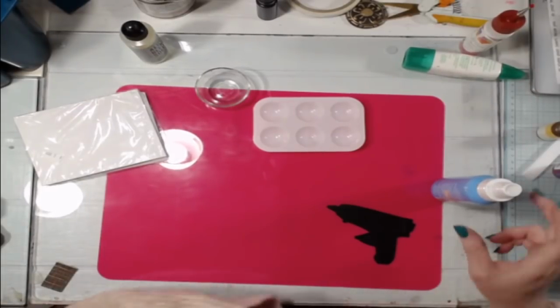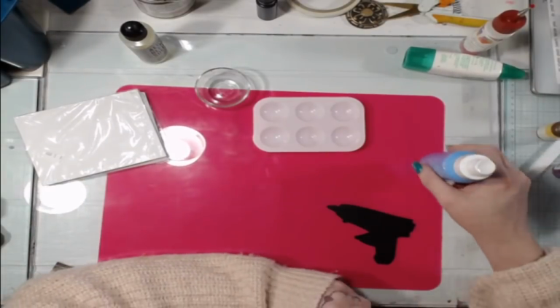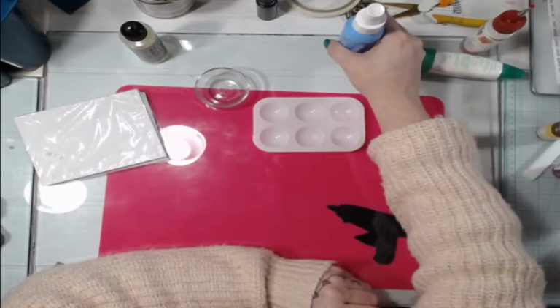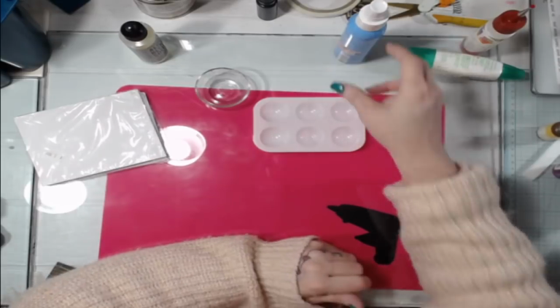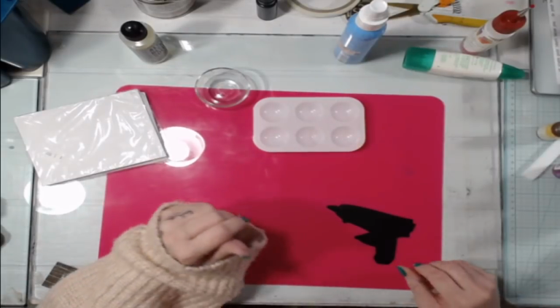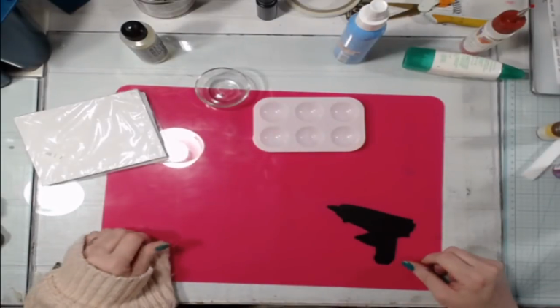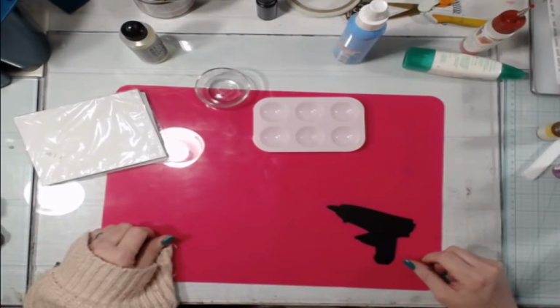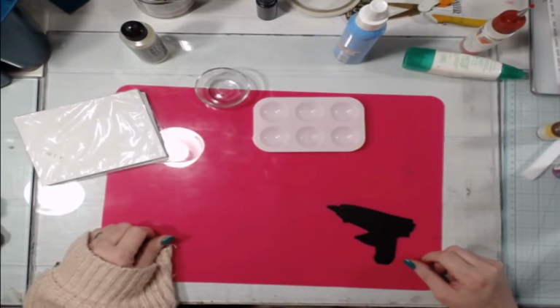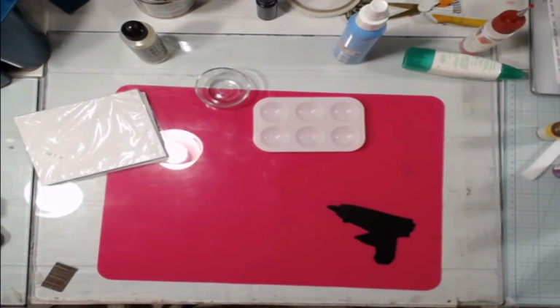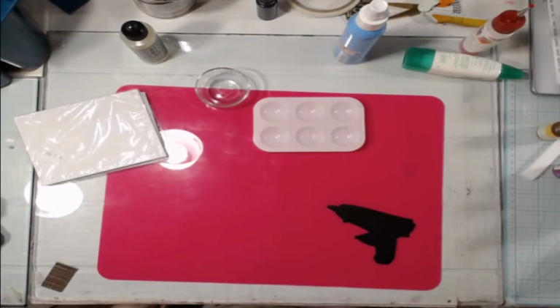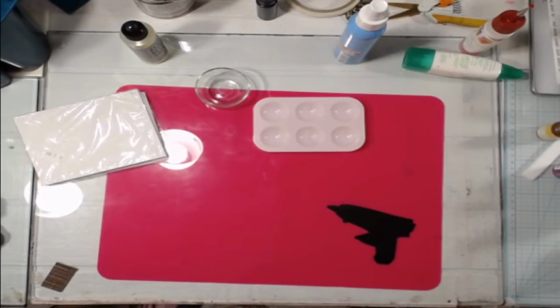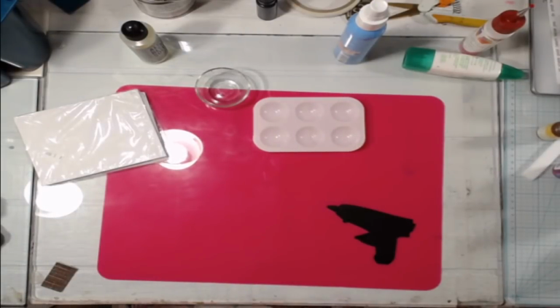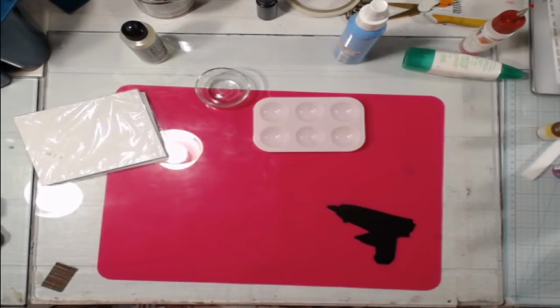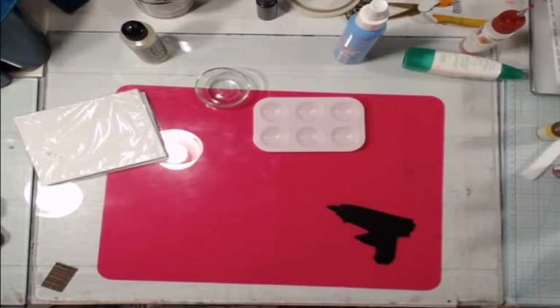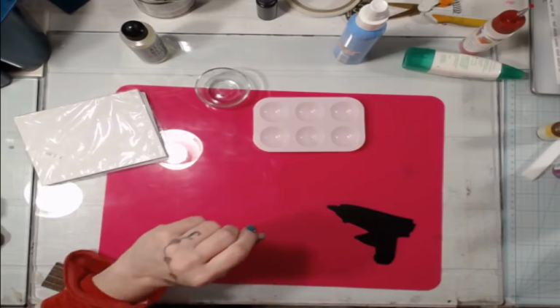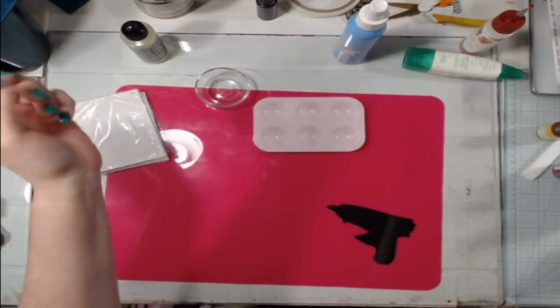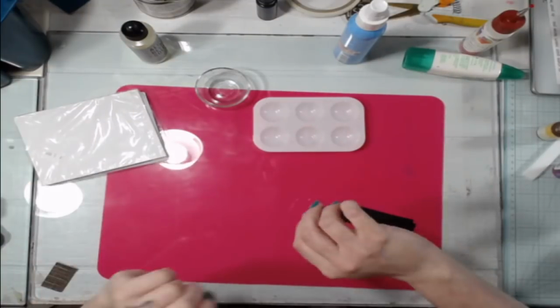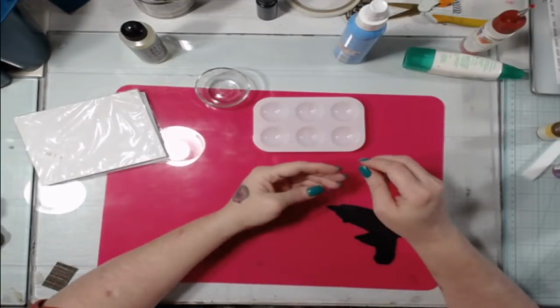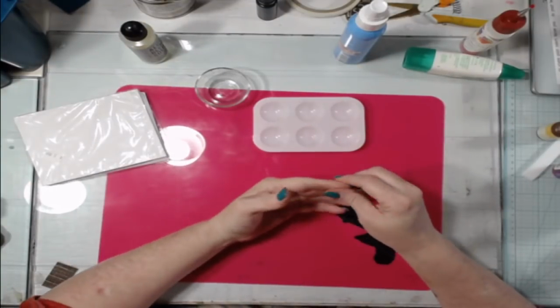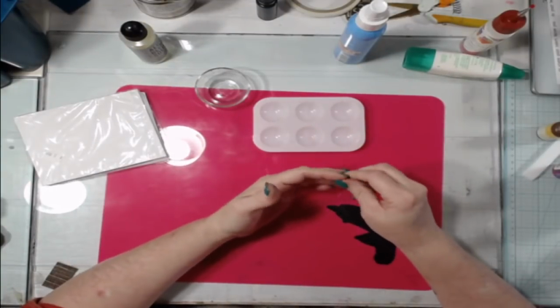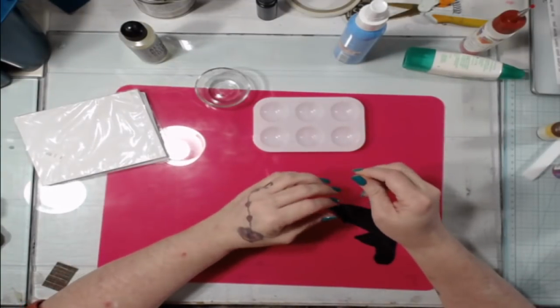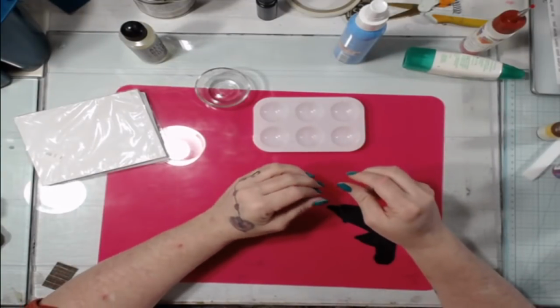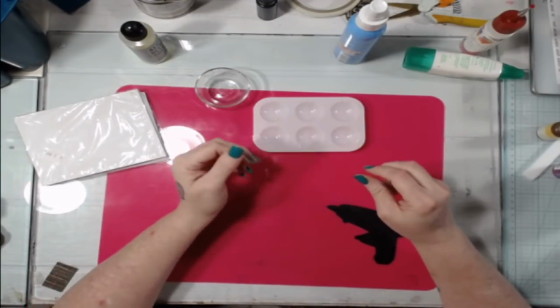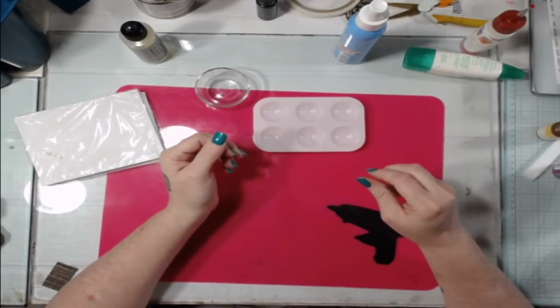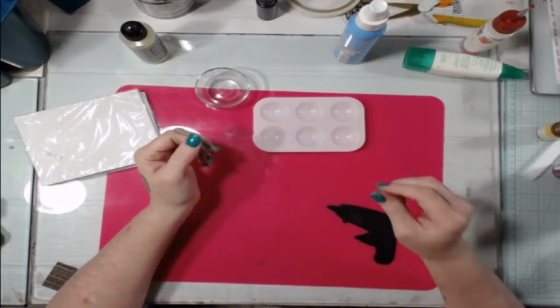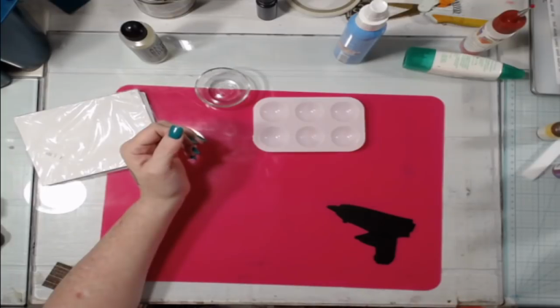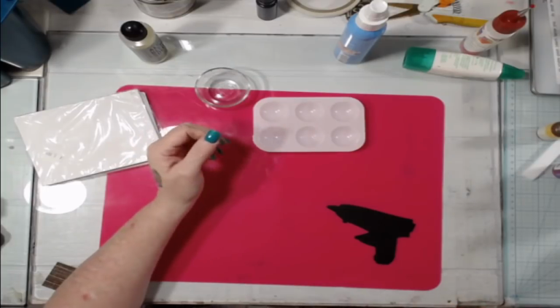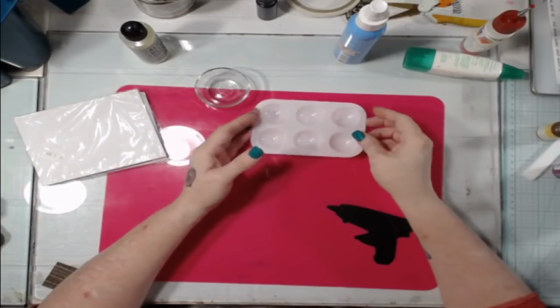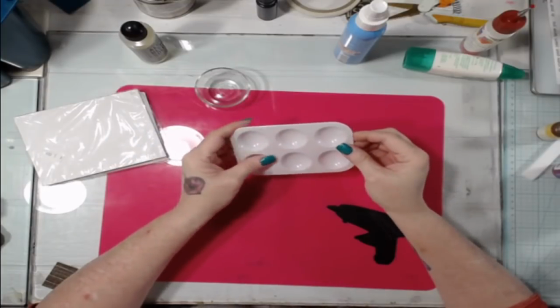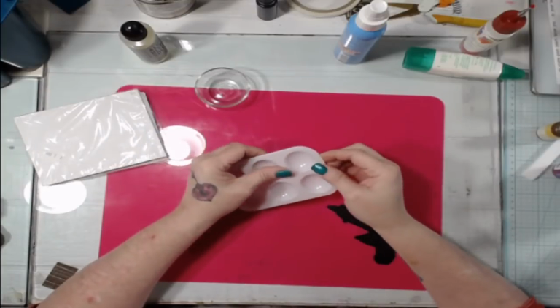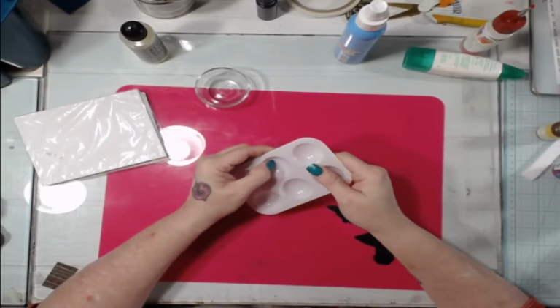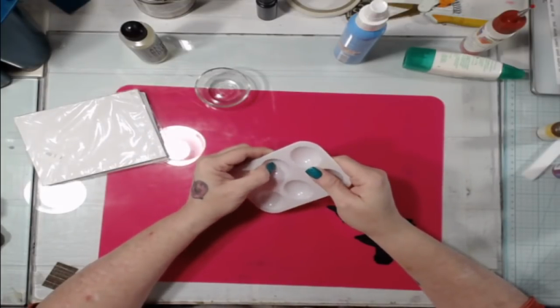Today we are going to play with making our own DIY alcohol inks. I'm going to take off my sweater so I don't get it dirty, because I'm likely to do that — I'm a slob when I make things.